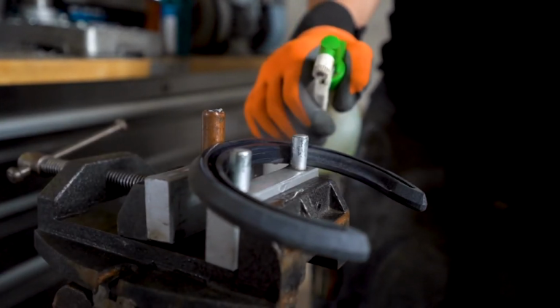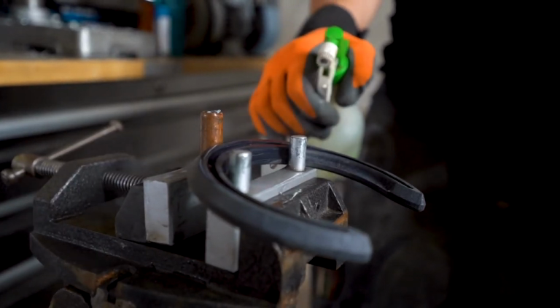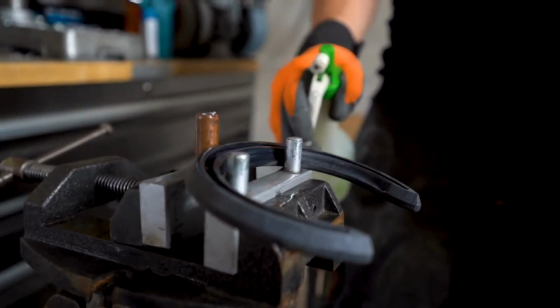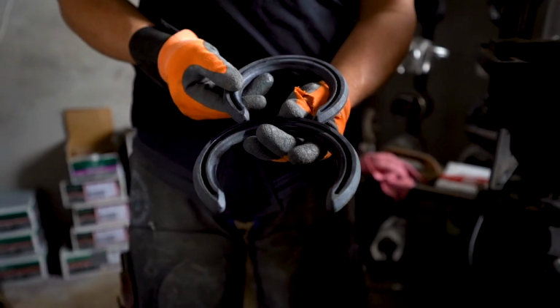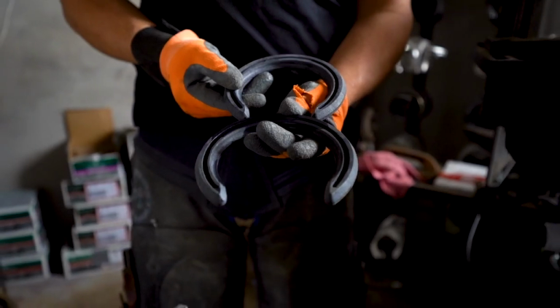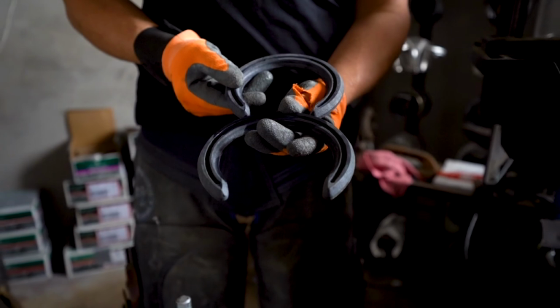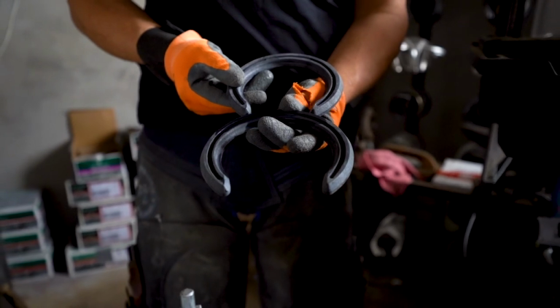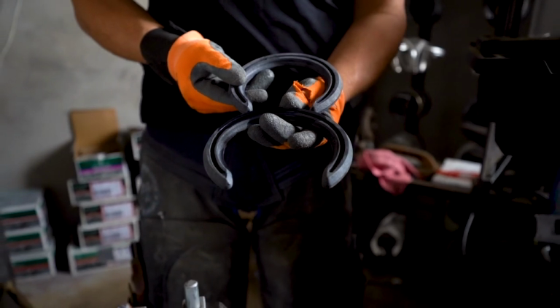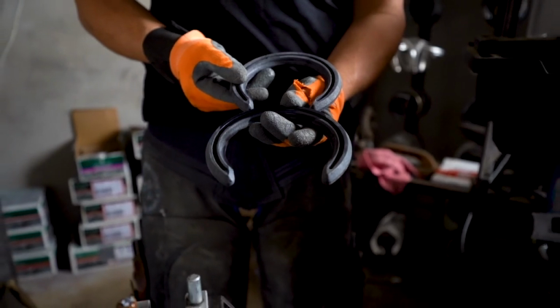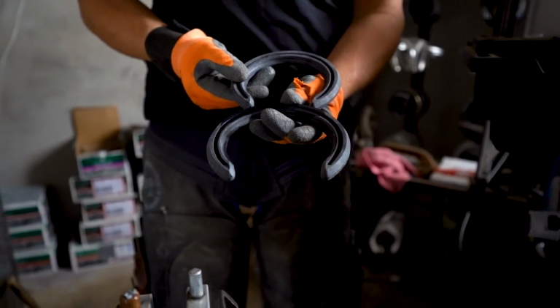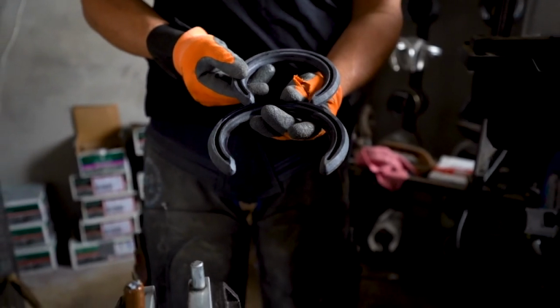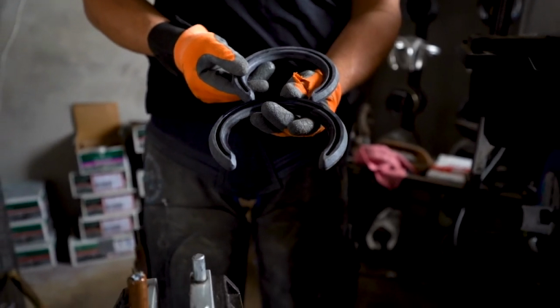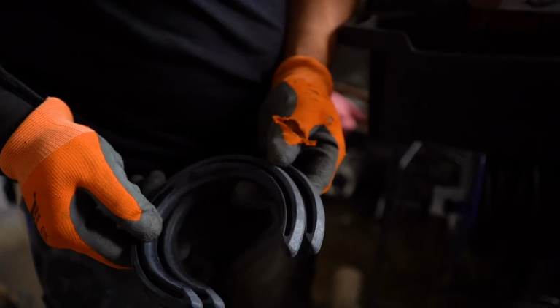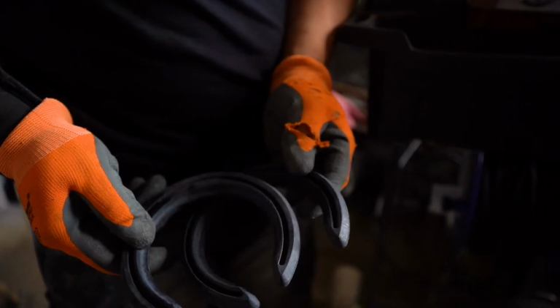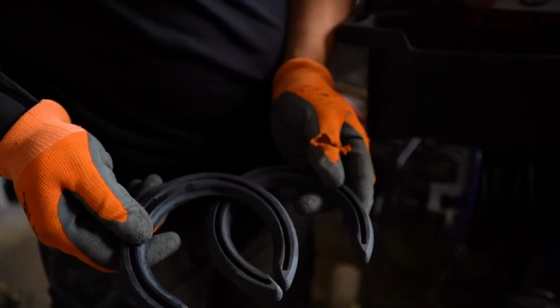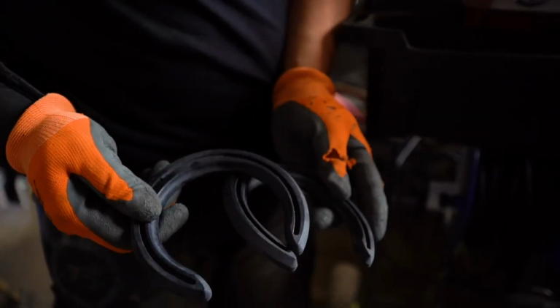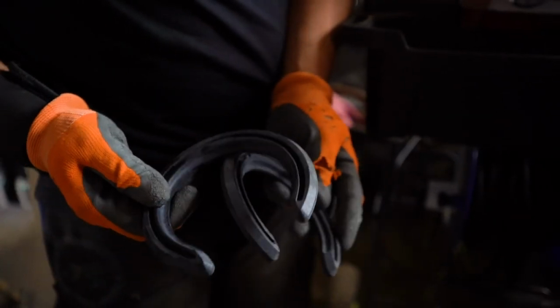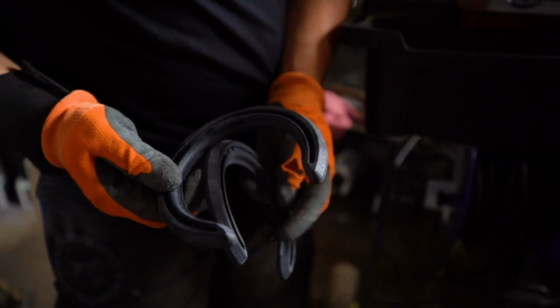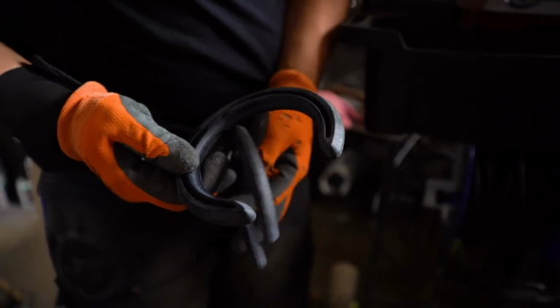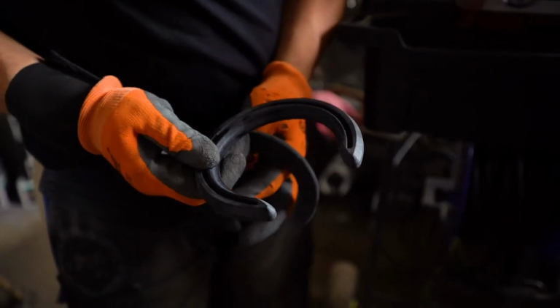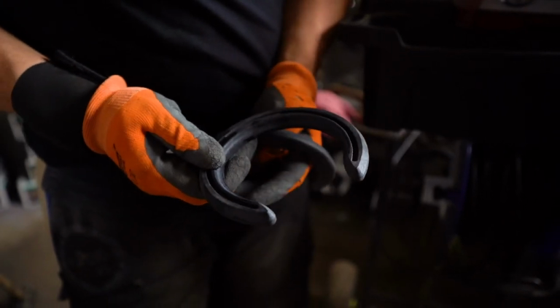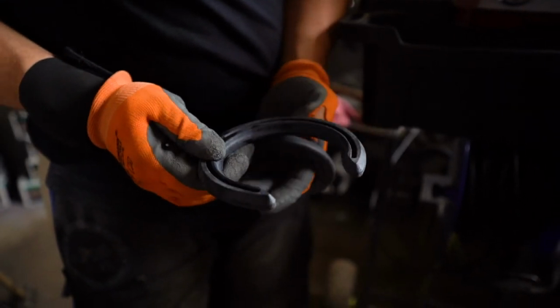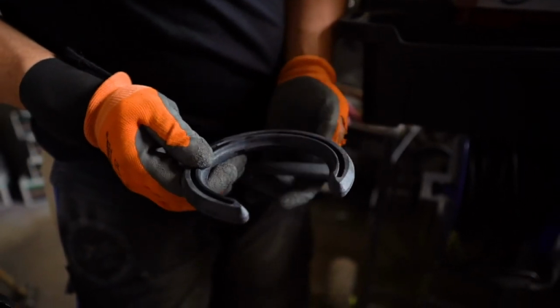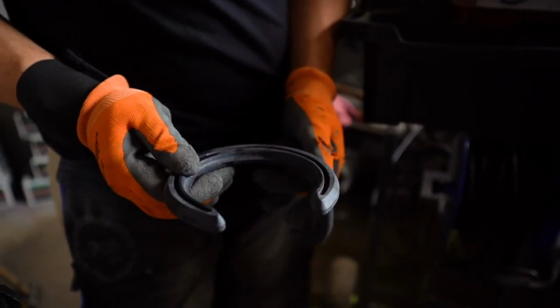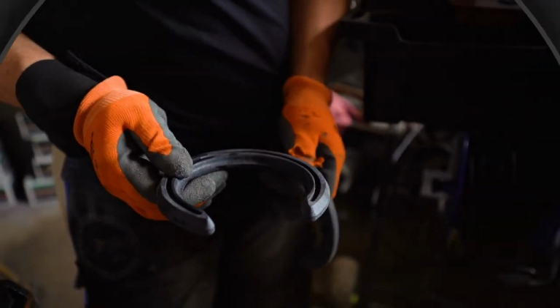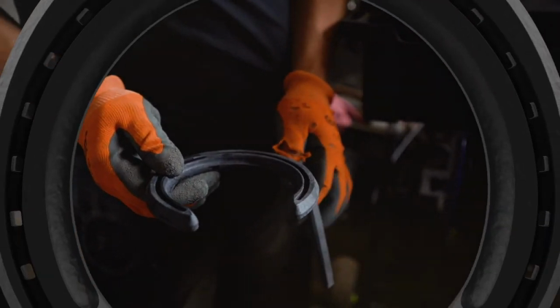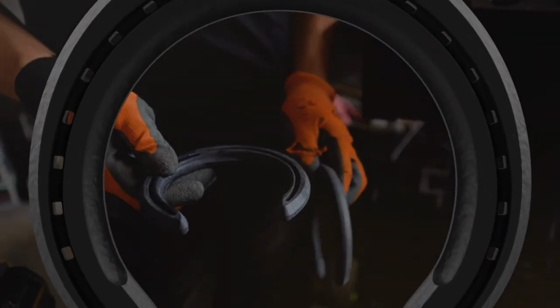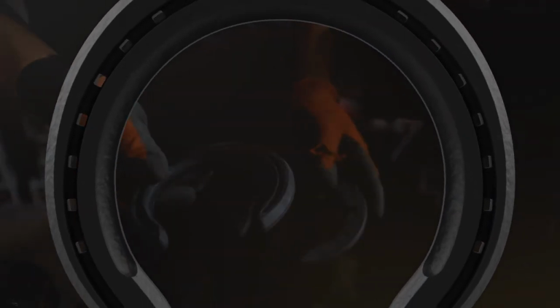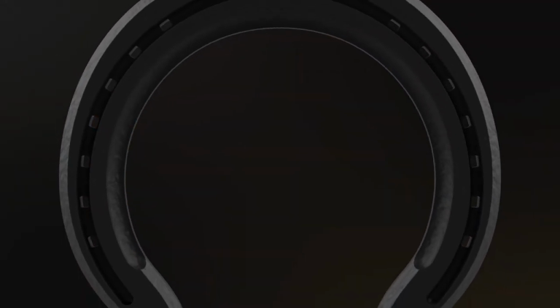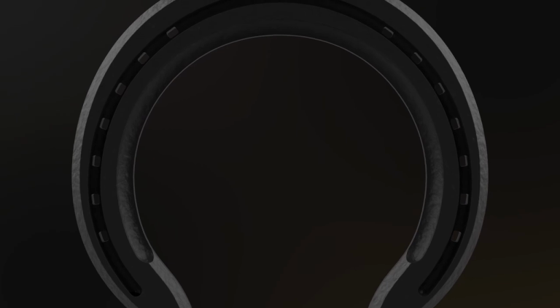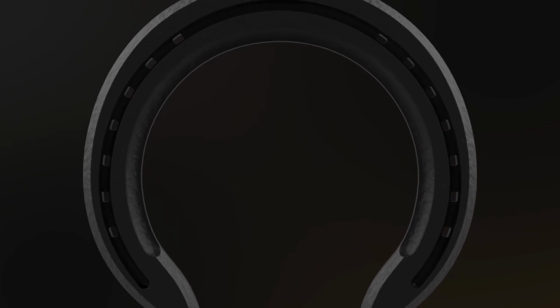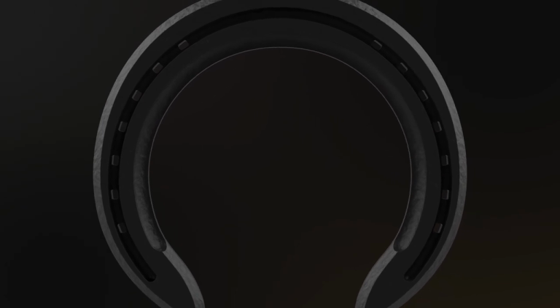The Racing Revolution model is now available in size 3 up to size 9. Let us know which model you would like to see added to the unique Triple R range. It is time to Forge the Future!